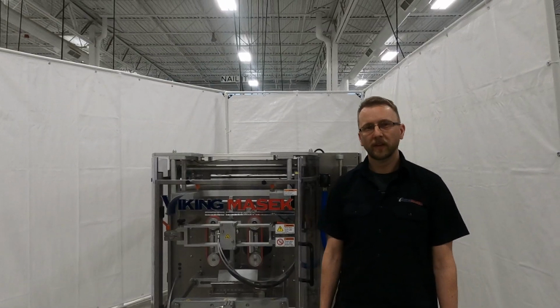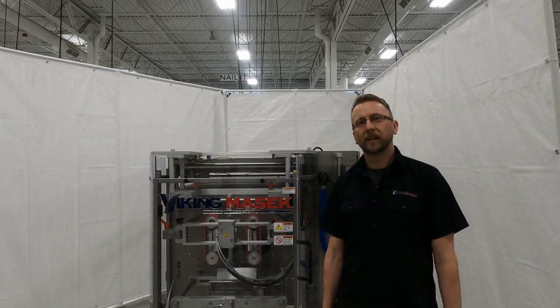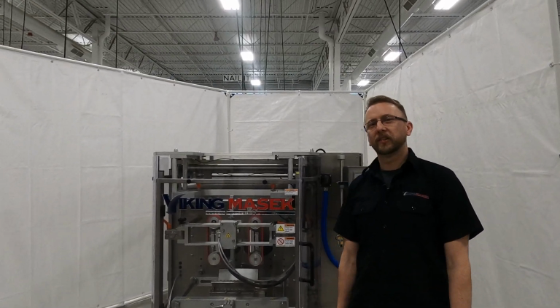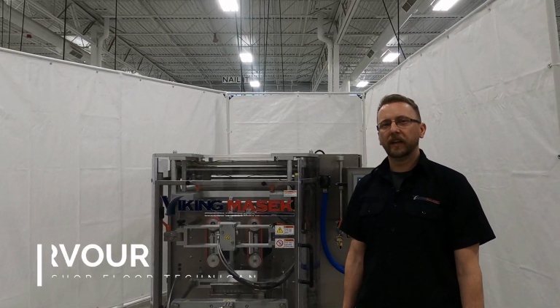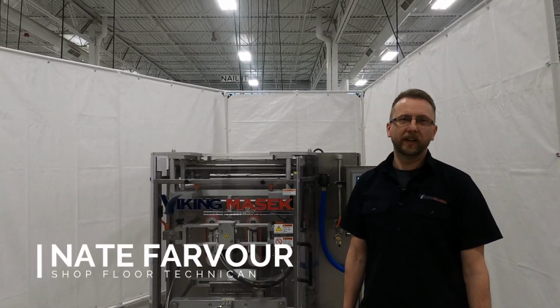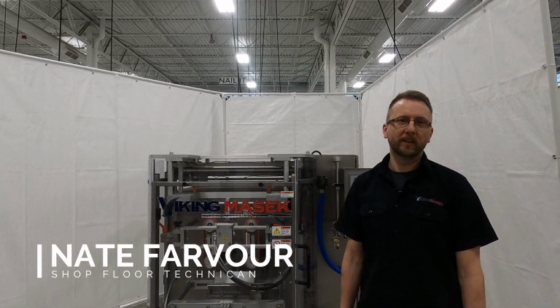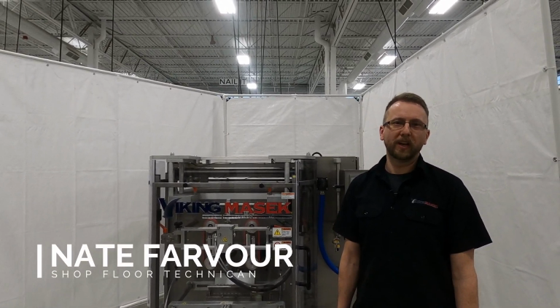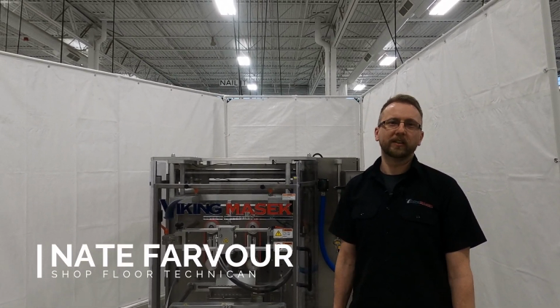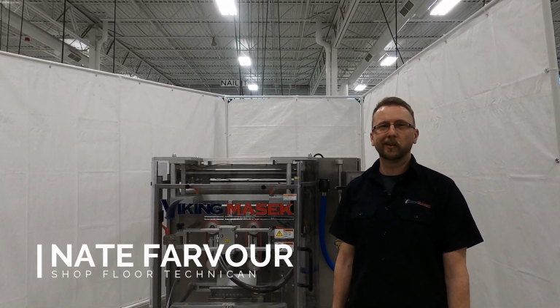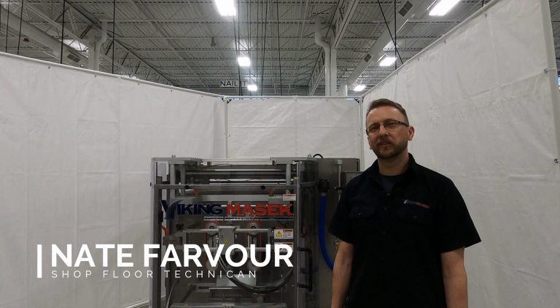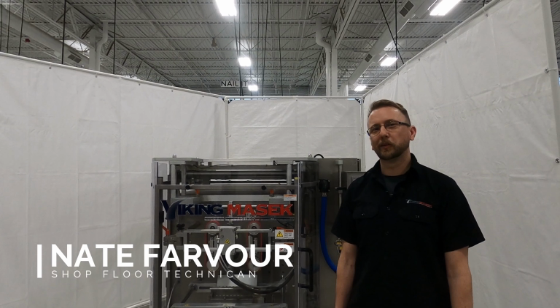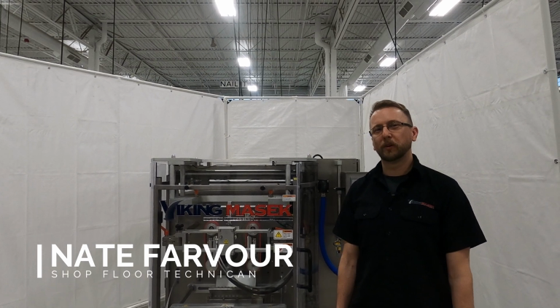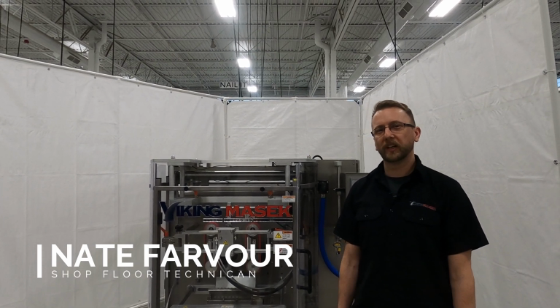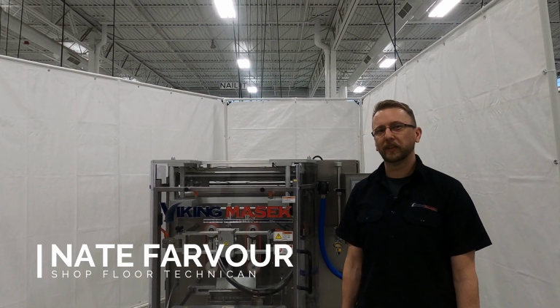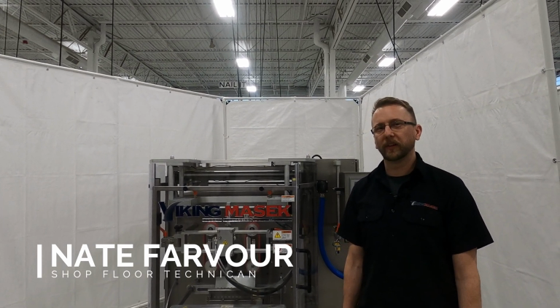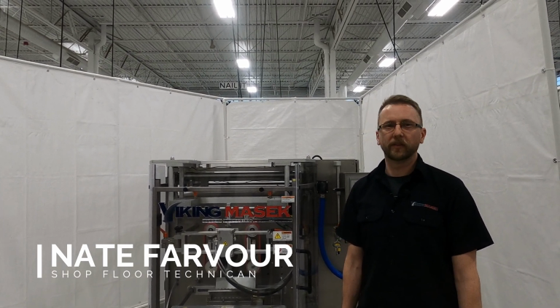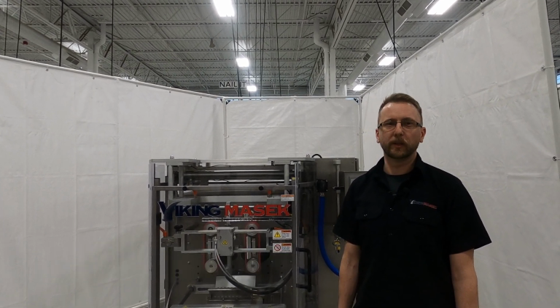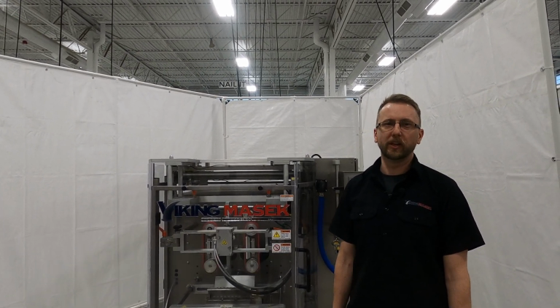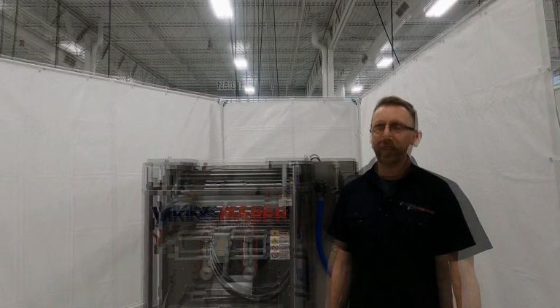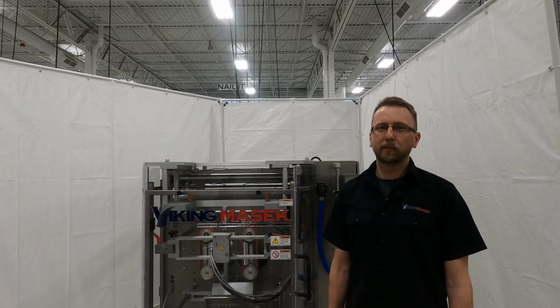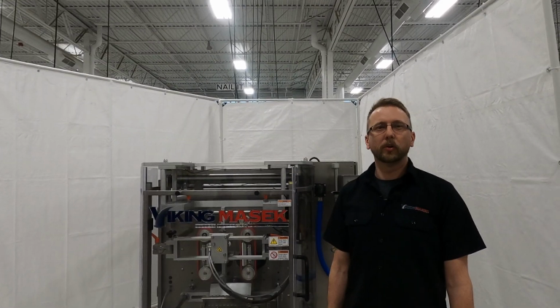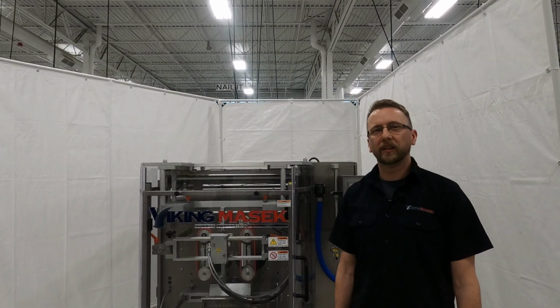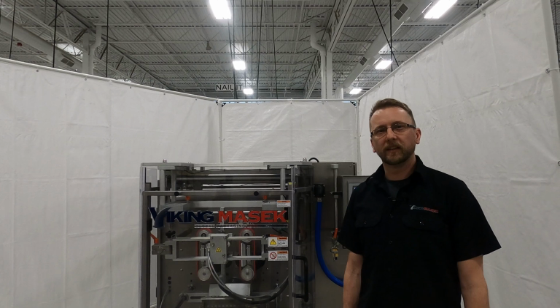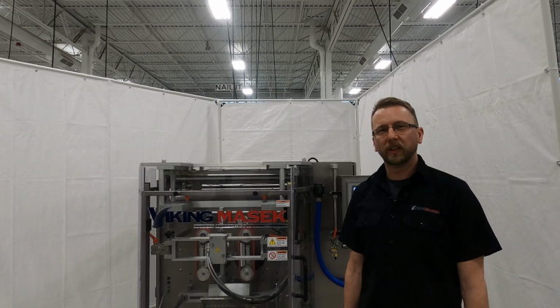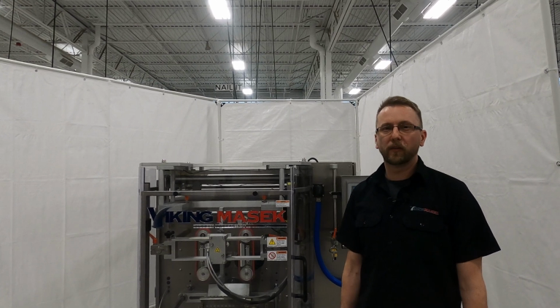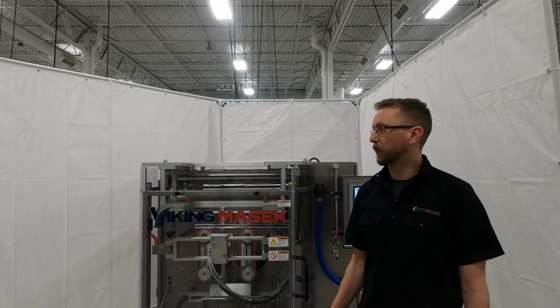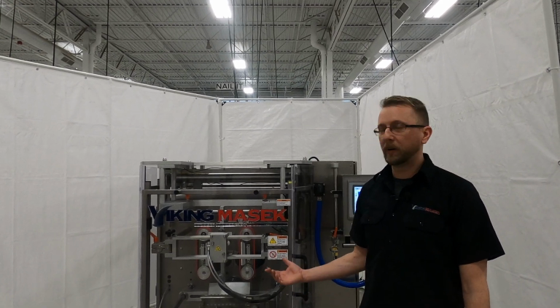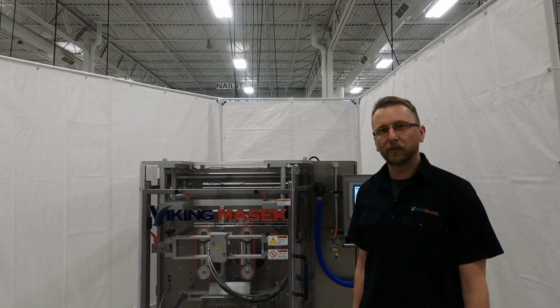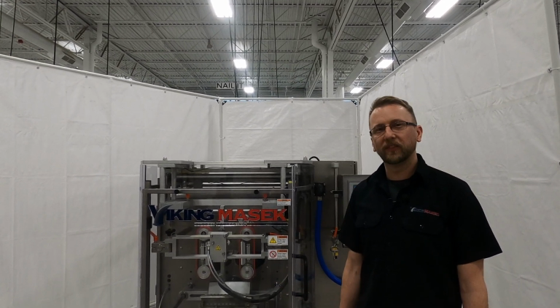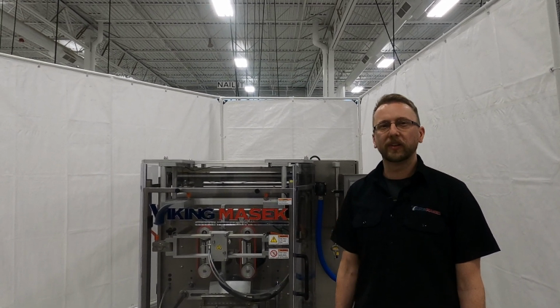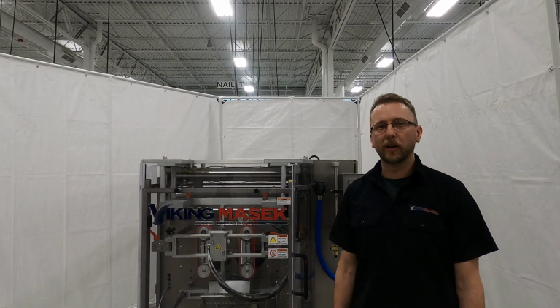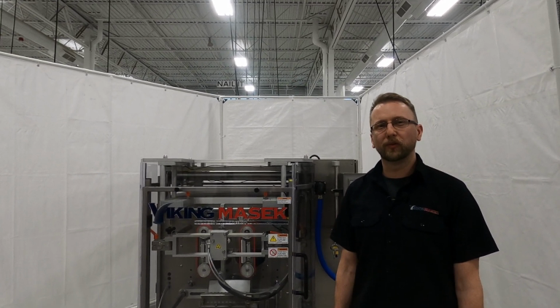Hi, this is Nate with Viking Masek Packaging Technologies in Ootsburg, Wisconsin with another quick tip video. Today I'm going to show you how to take the knife blade out of one of our most popular machines, the M250.